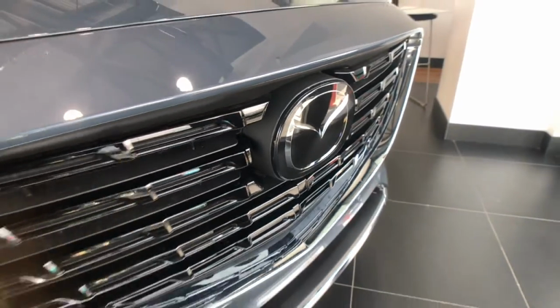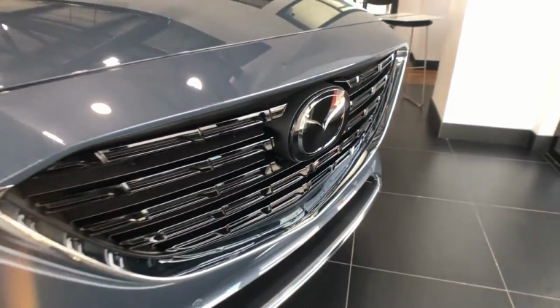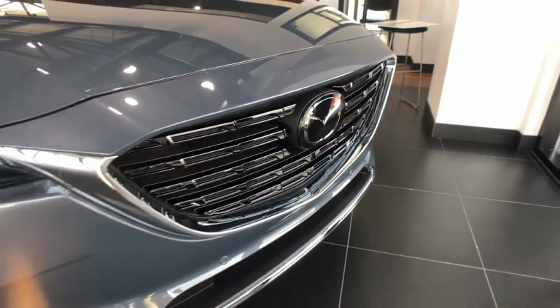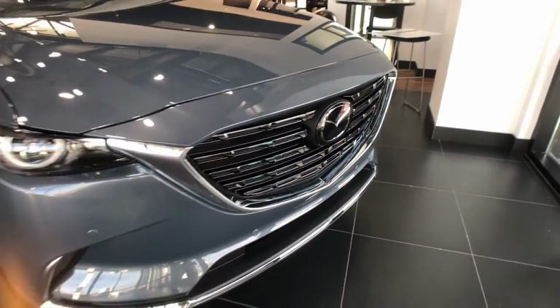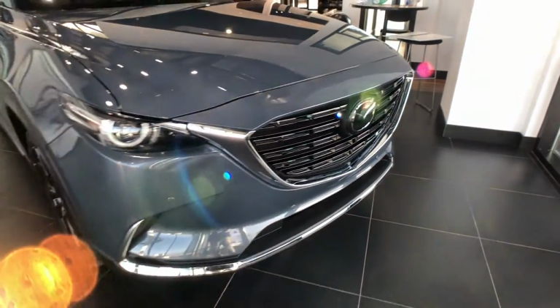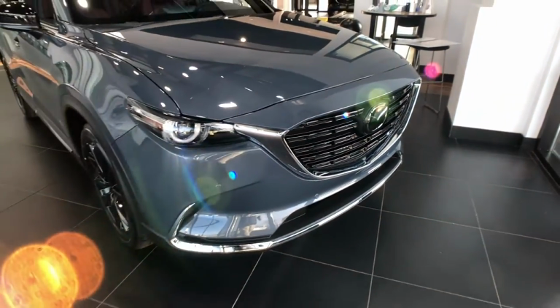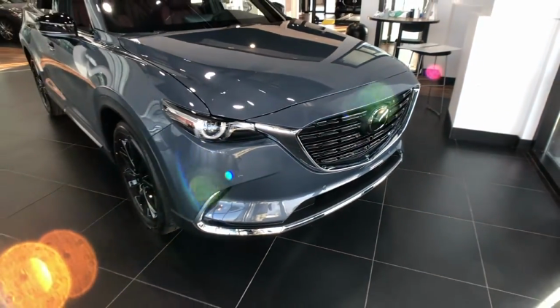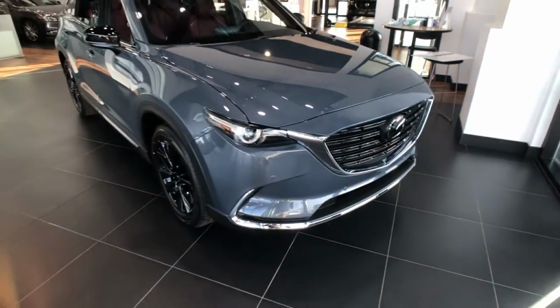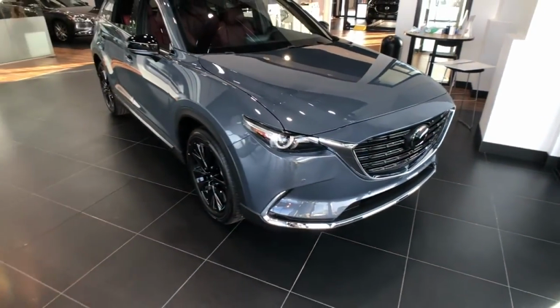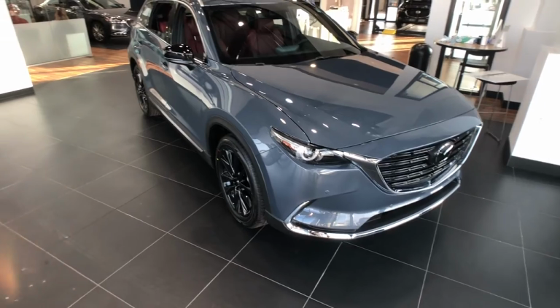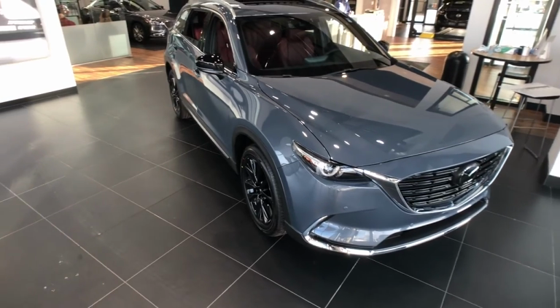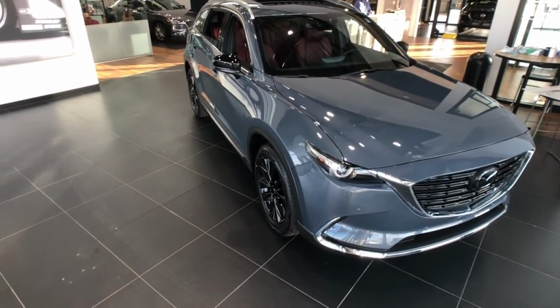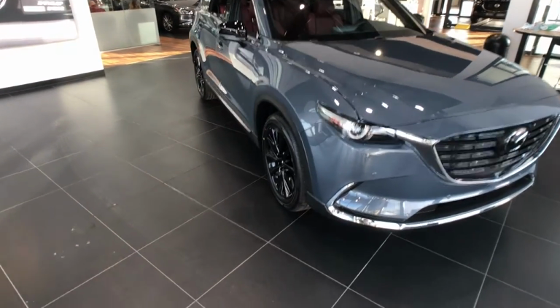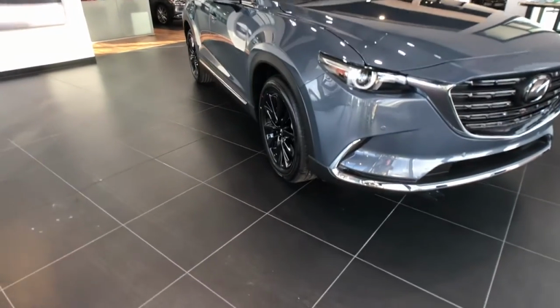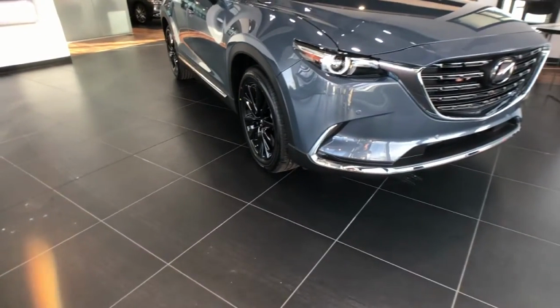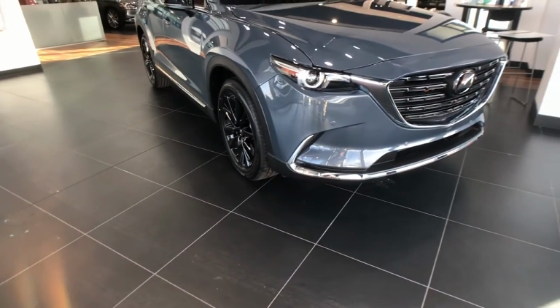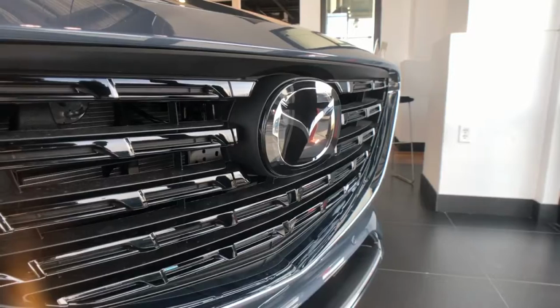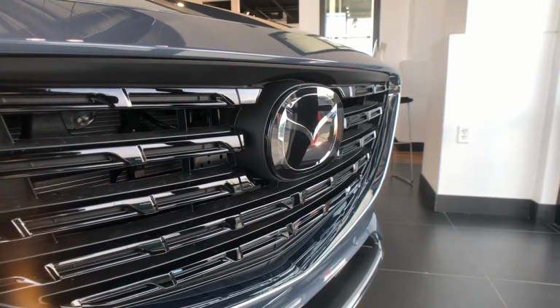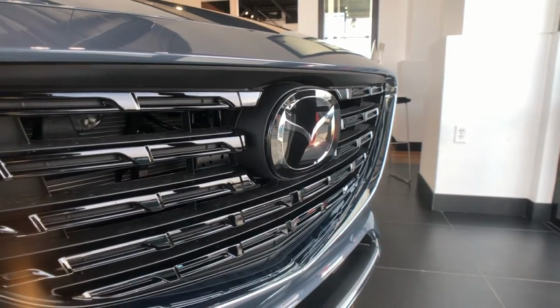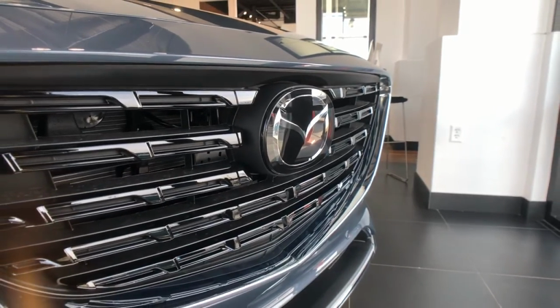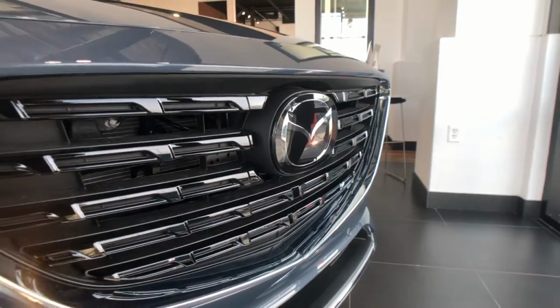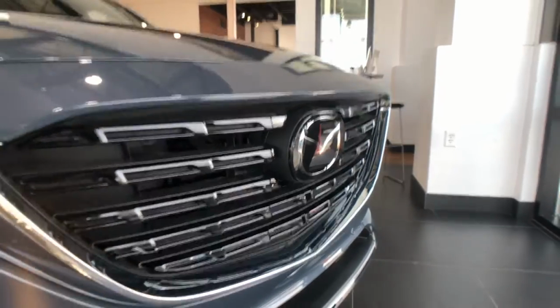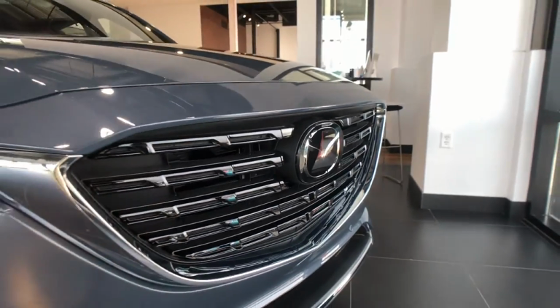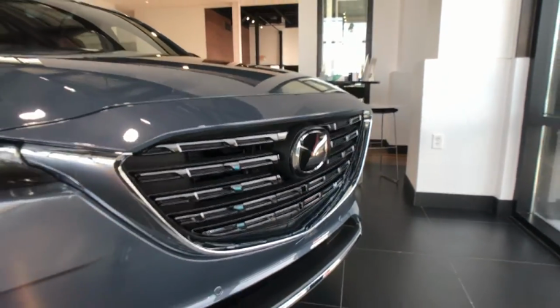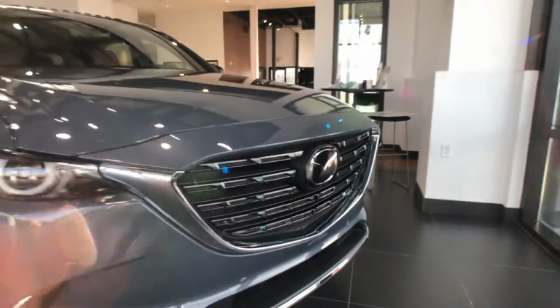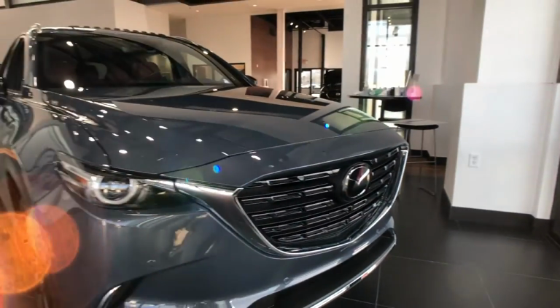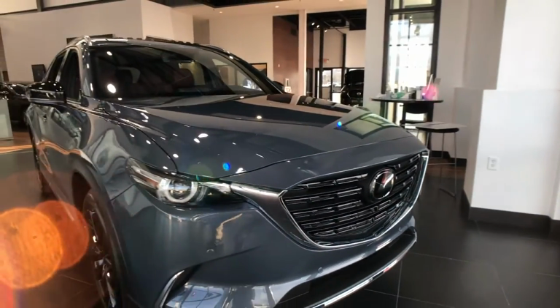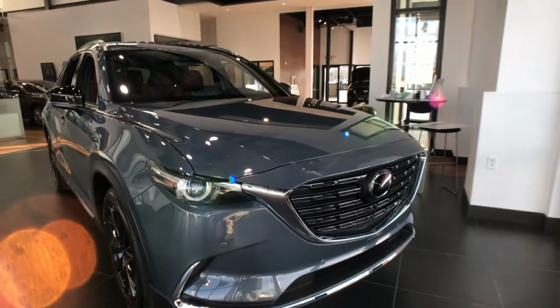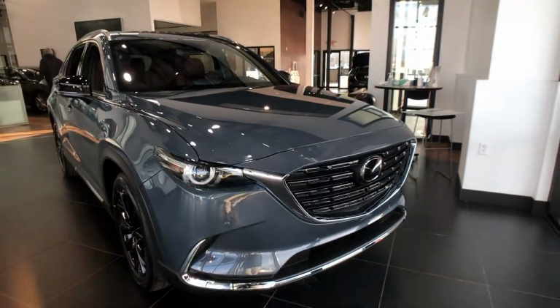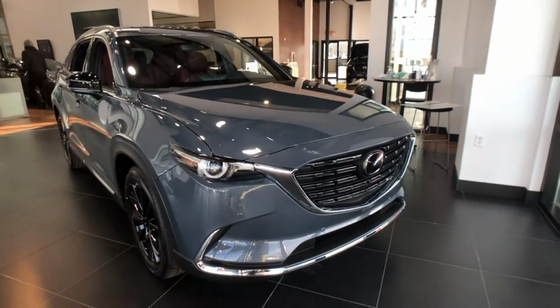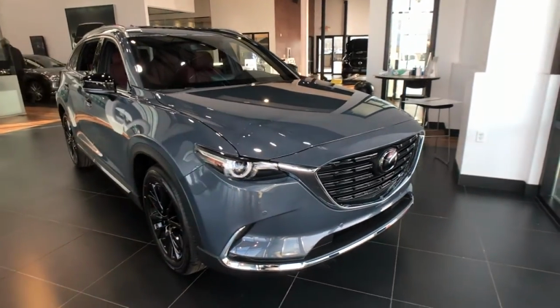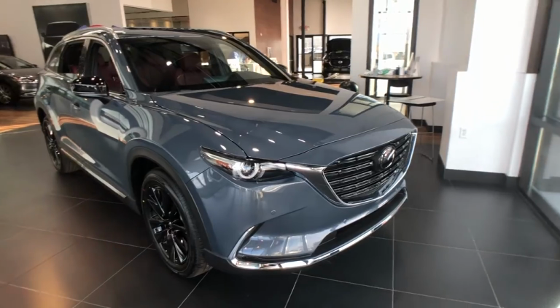It comes with an infotainment system with voice command, powered door mirrors, powered driver's seat, remote keyless entry, steering wheel mounted audio controls, ventilated front seats, and so much more. This vehicle just has so much to offer and it's plenty spacious as well.